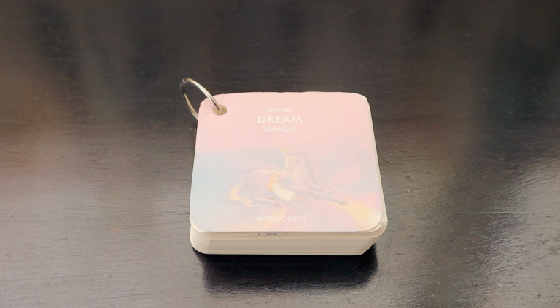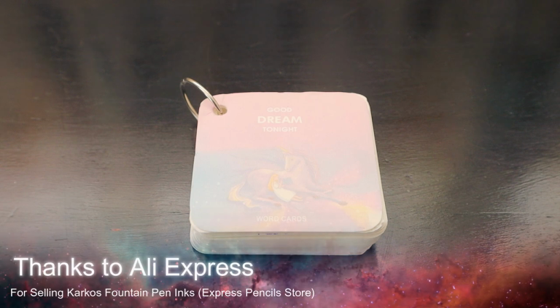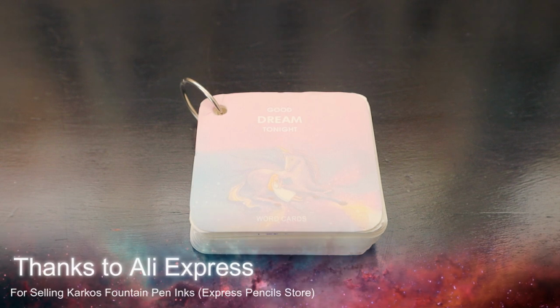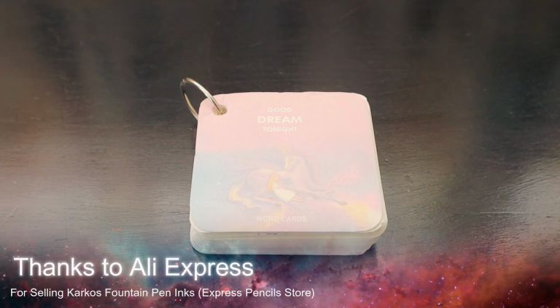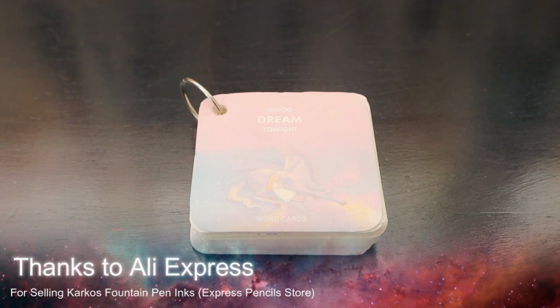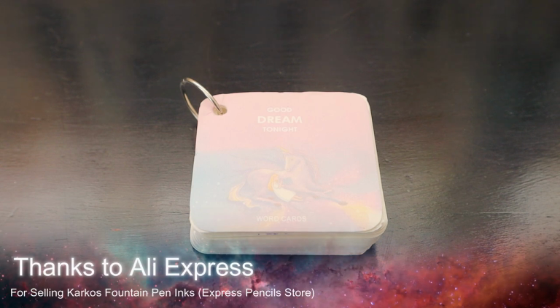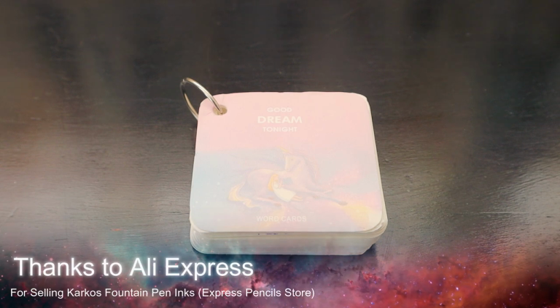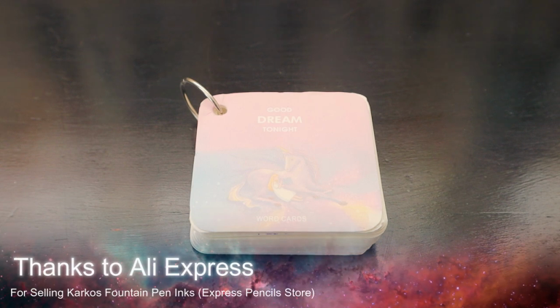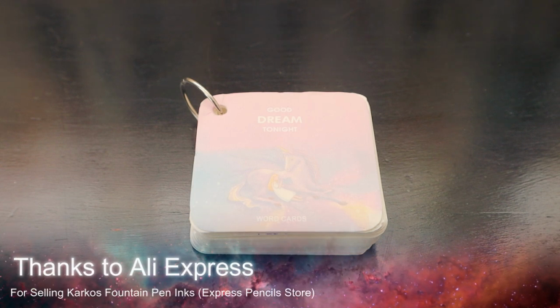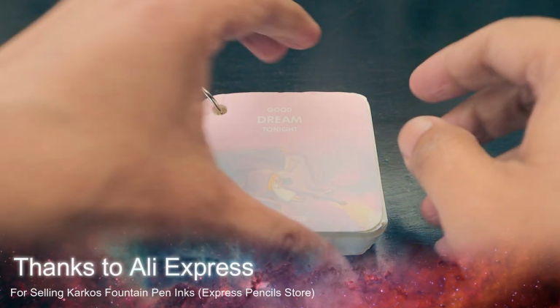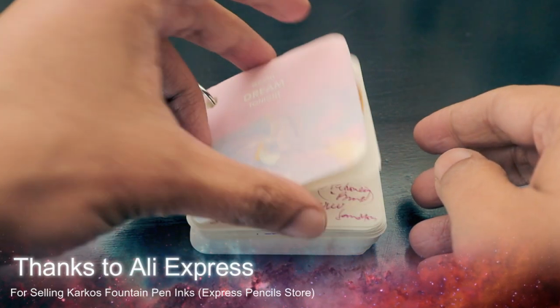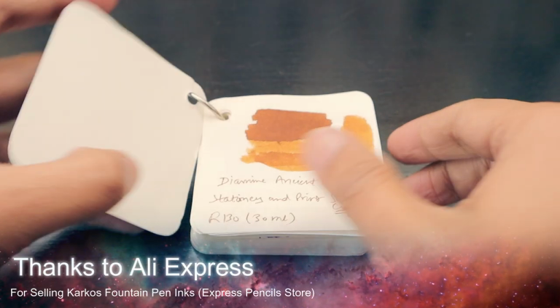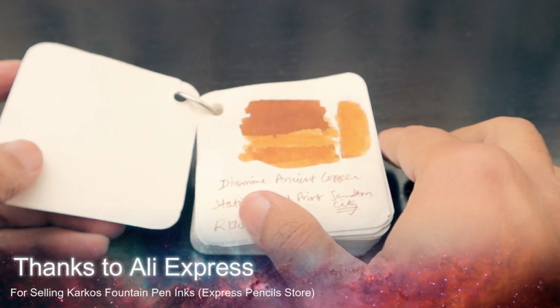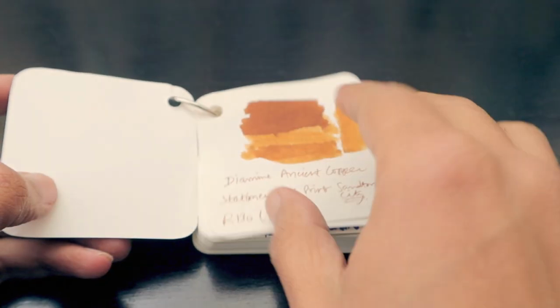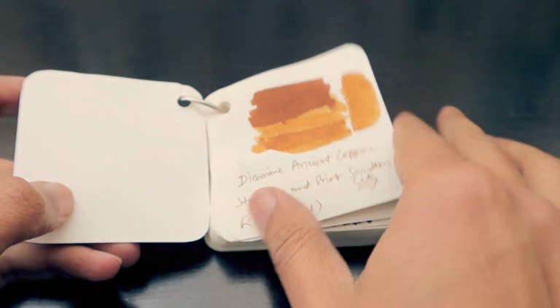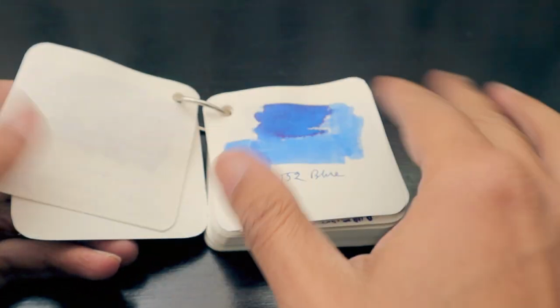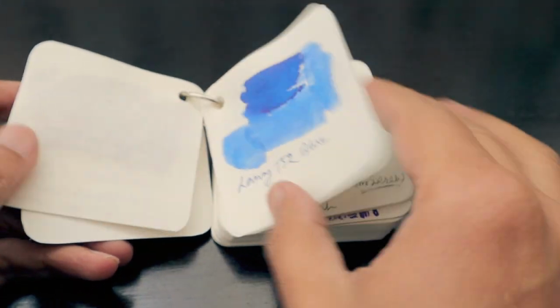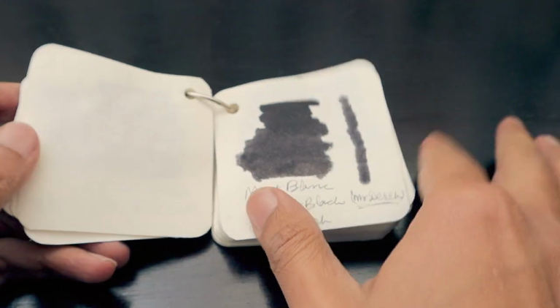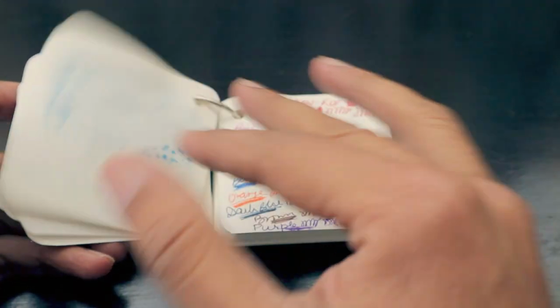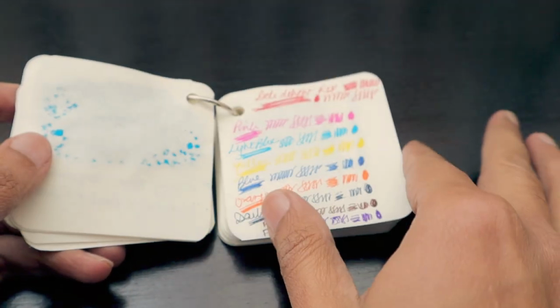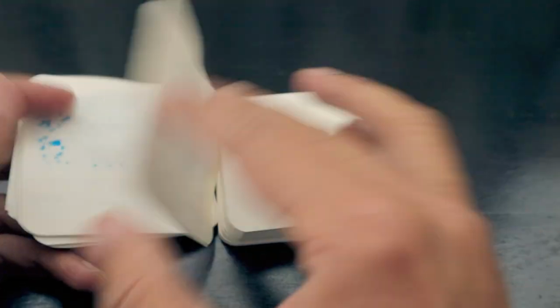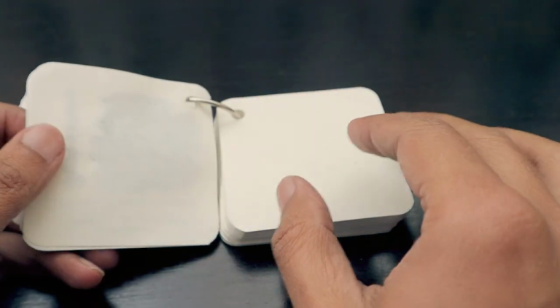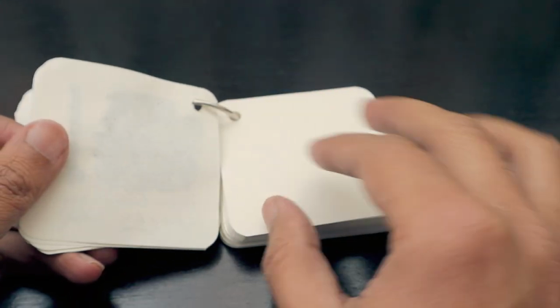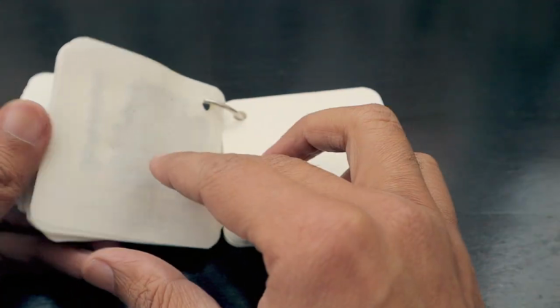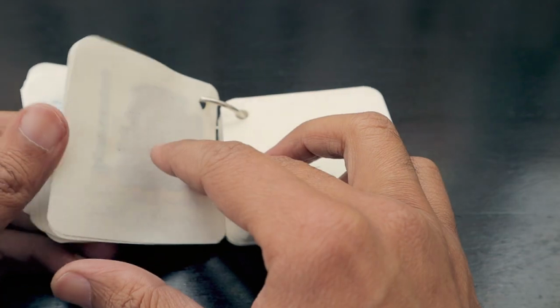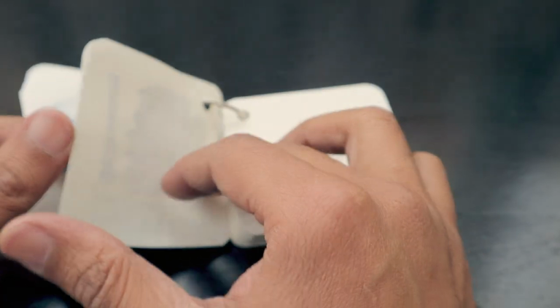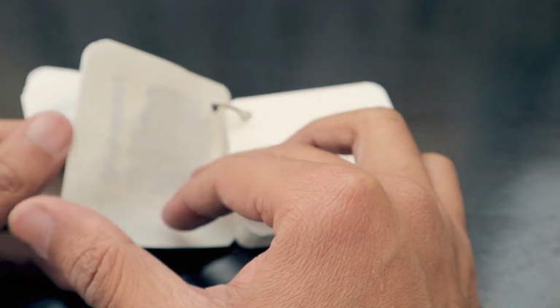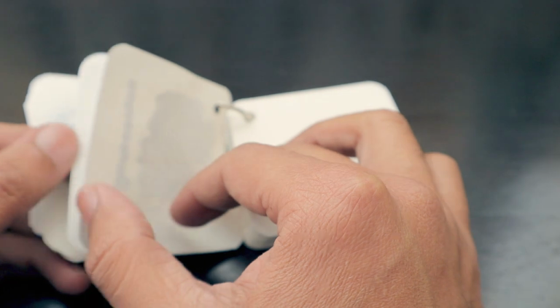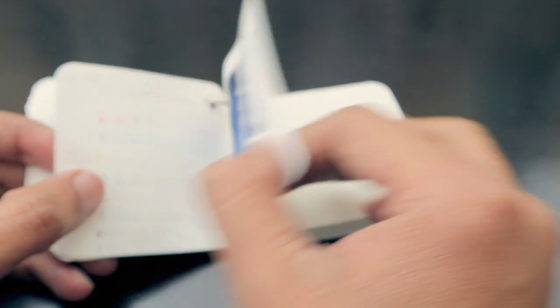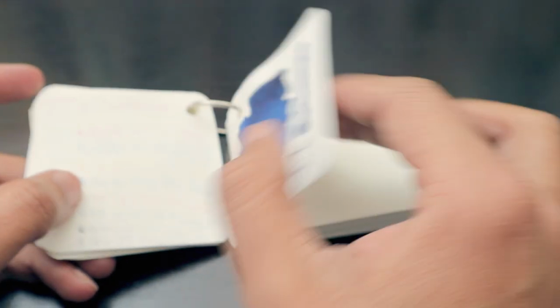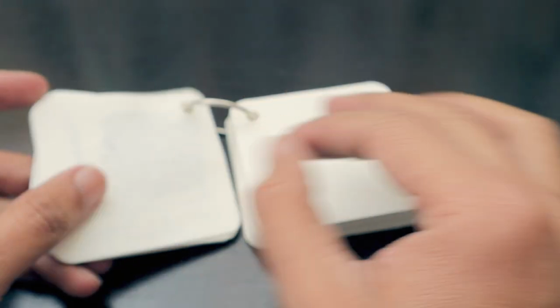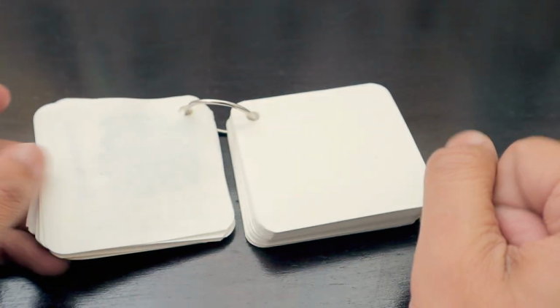Hello friends, how are you guys? If you remember this diary, this diary is for all the ink swabs that we have. Recently I bought some inks from AliExpress and they got delivered to me here in South Africa.